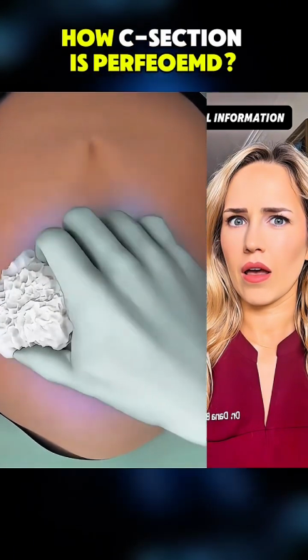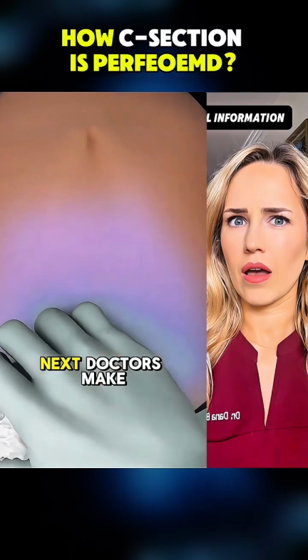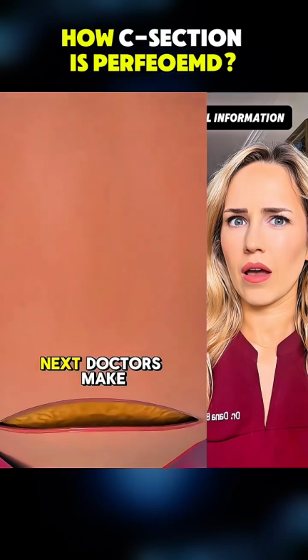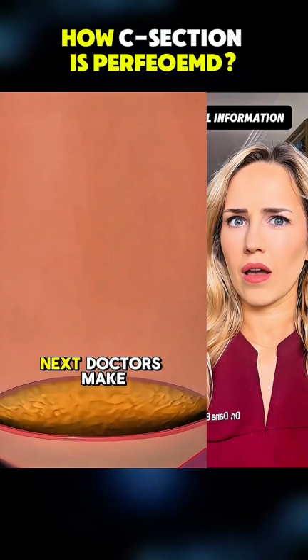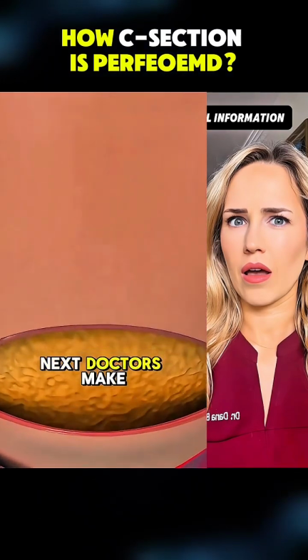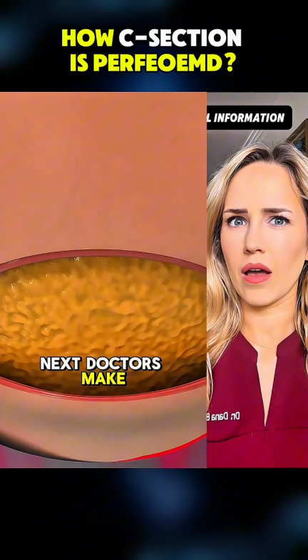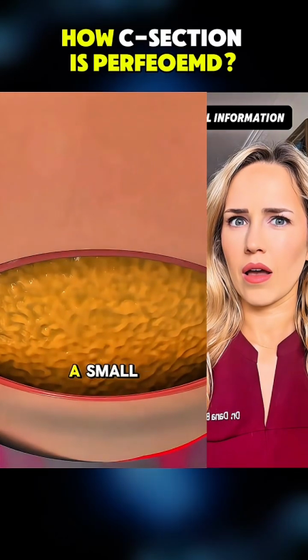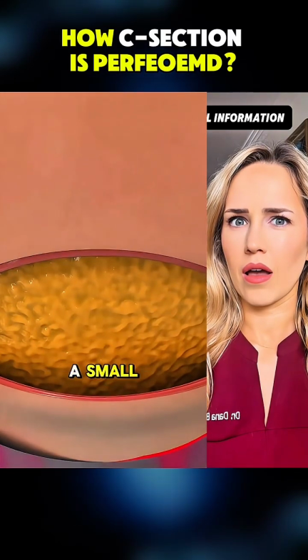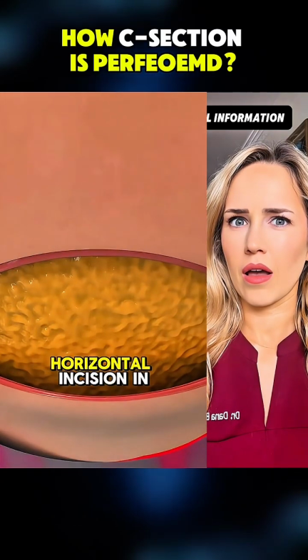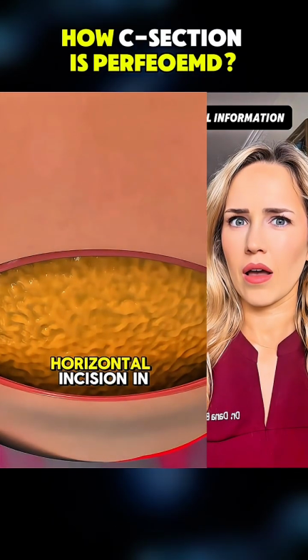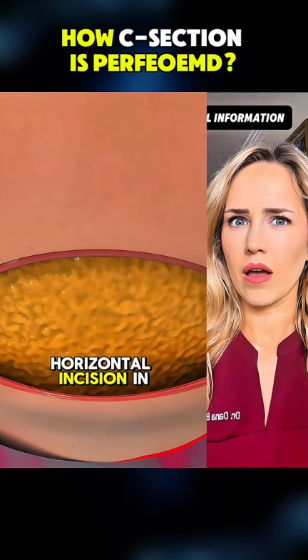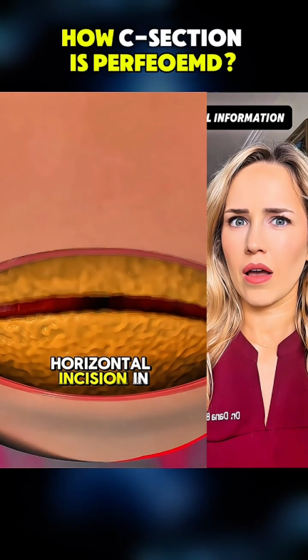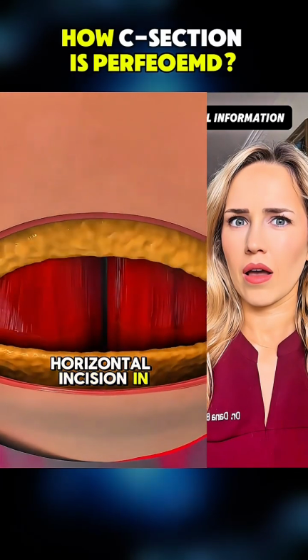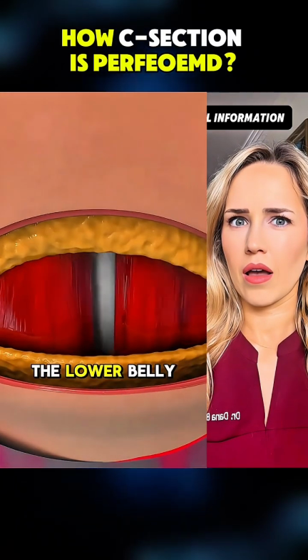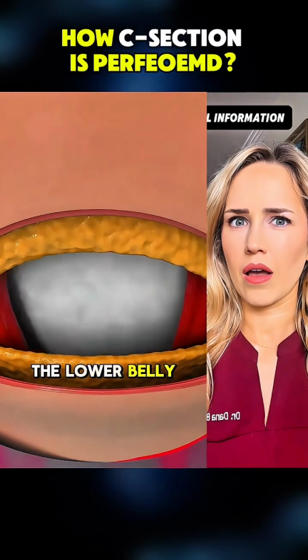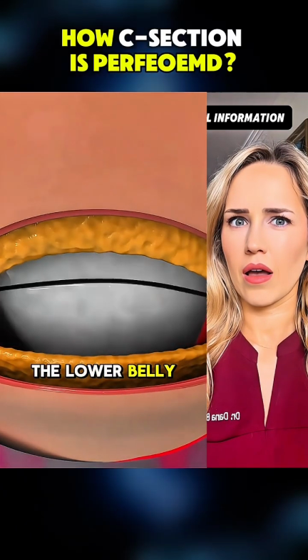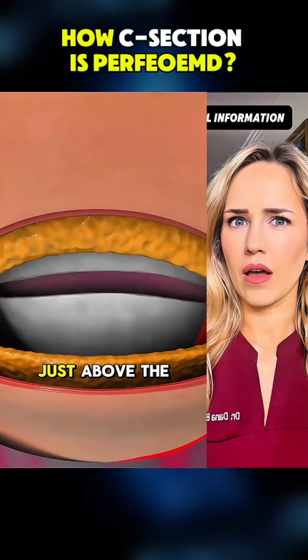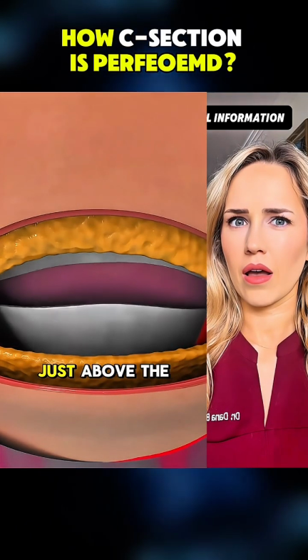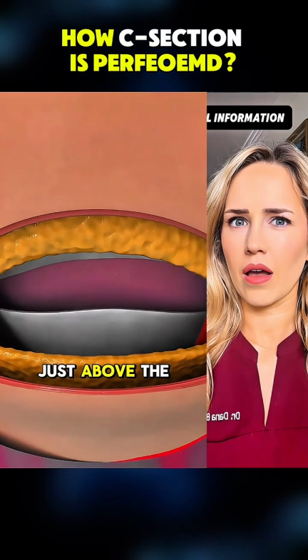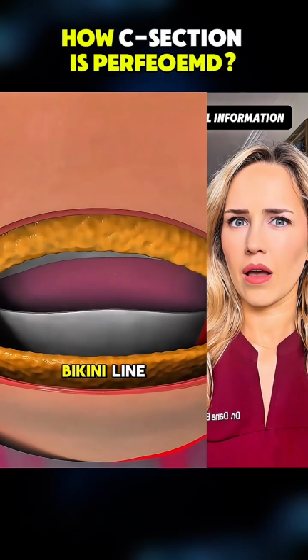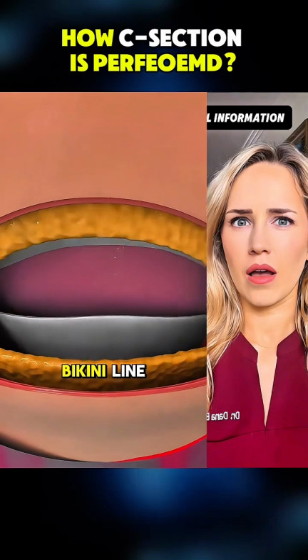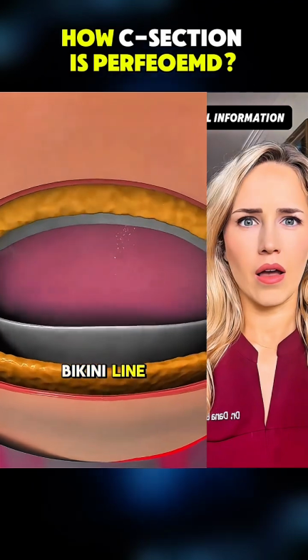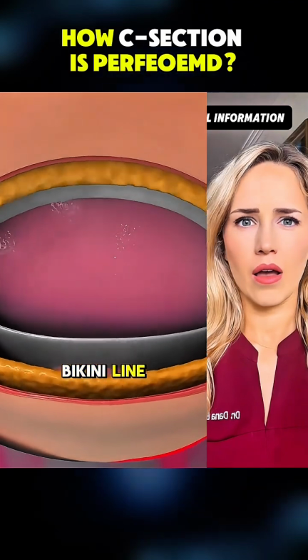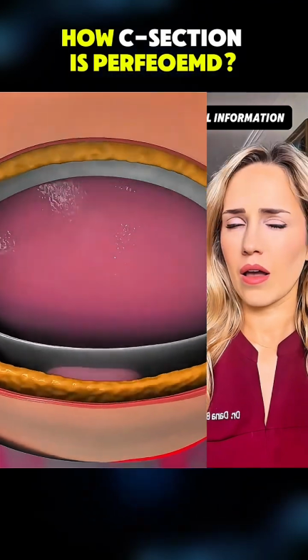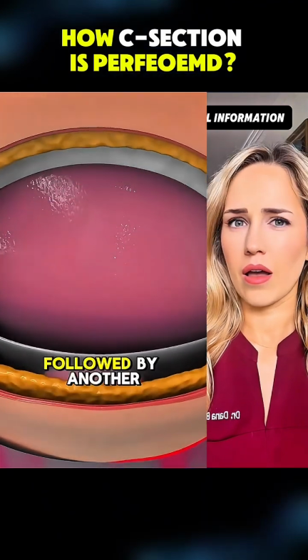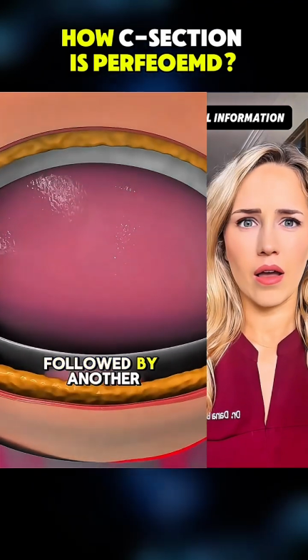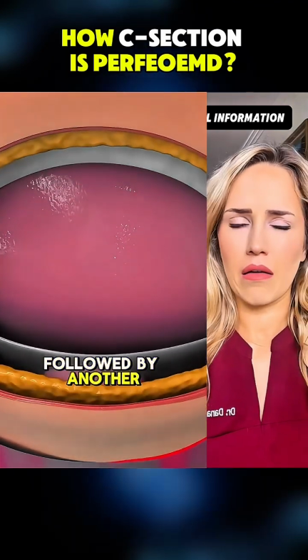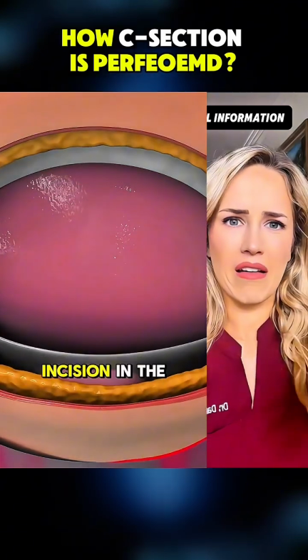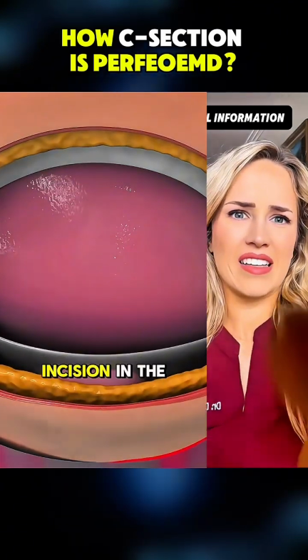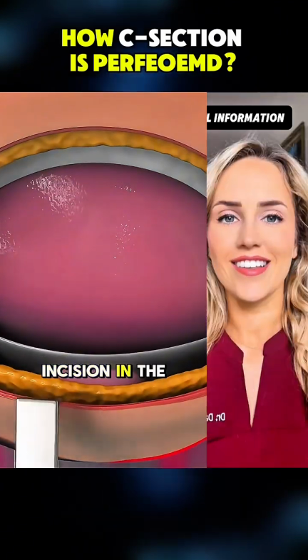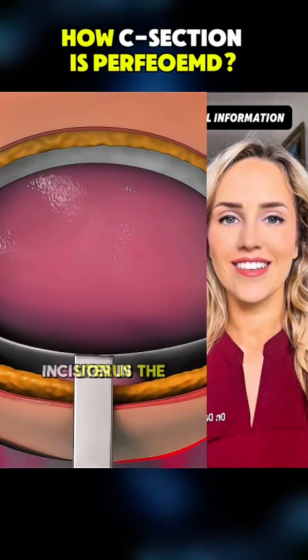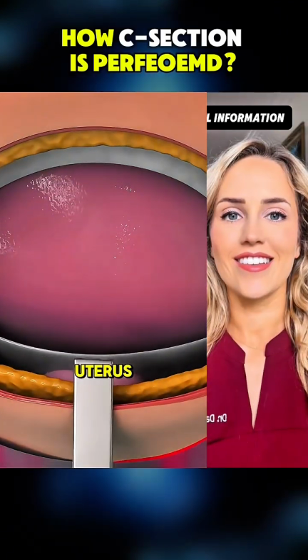Next, doctors make a small horizontal incision in the lower belly, just above the bikini line, followed by another incision in the uterus.